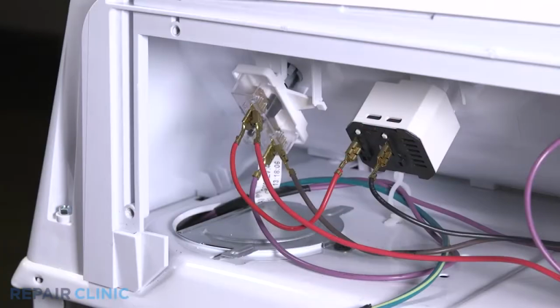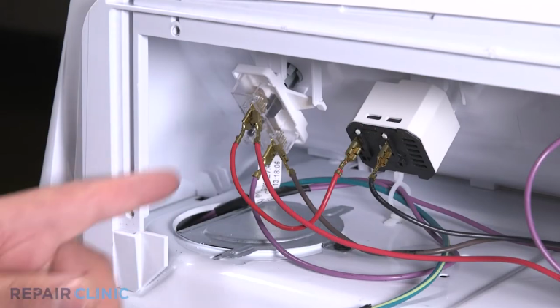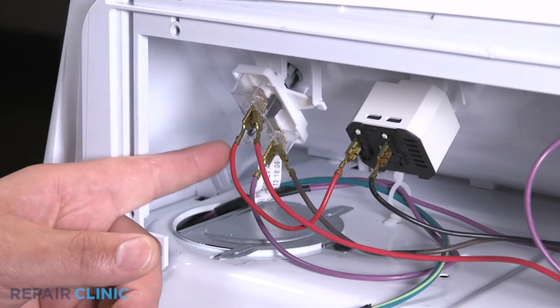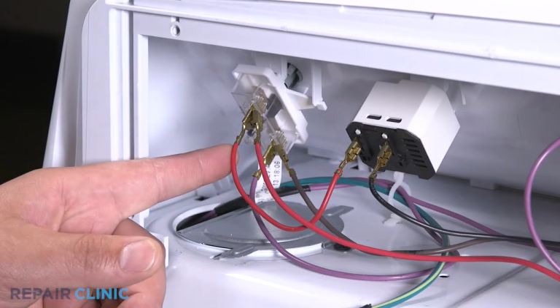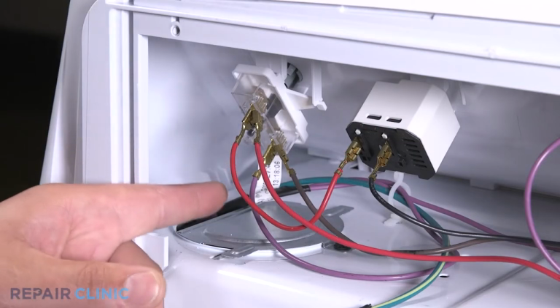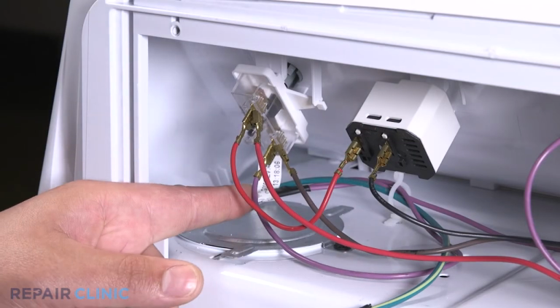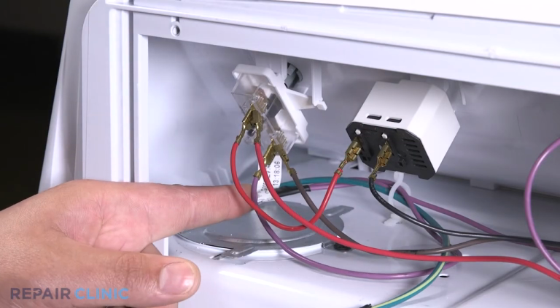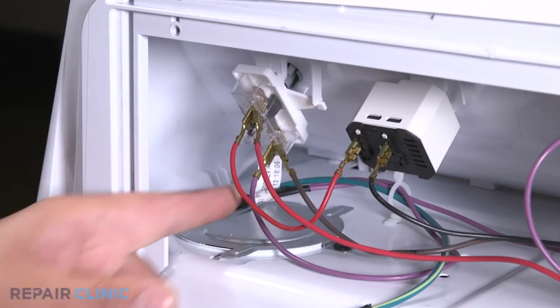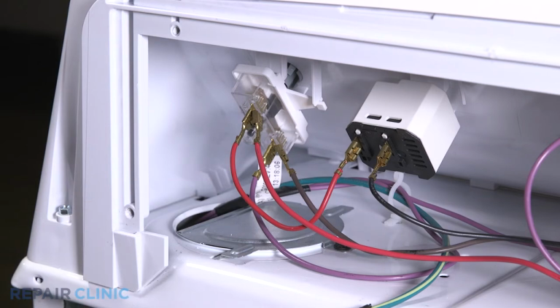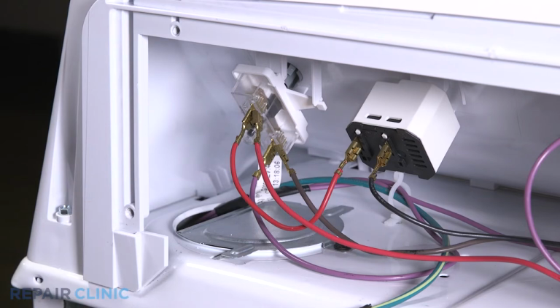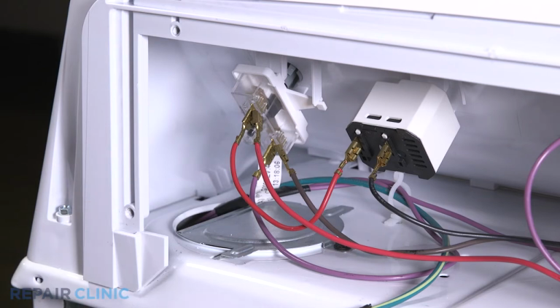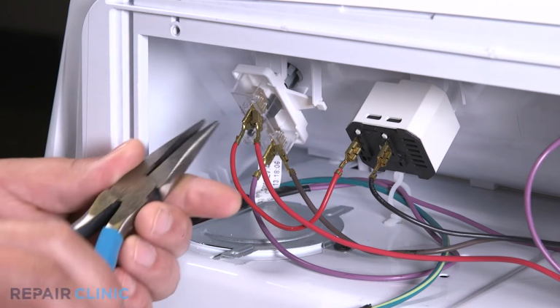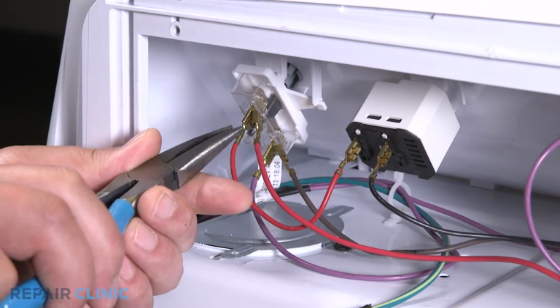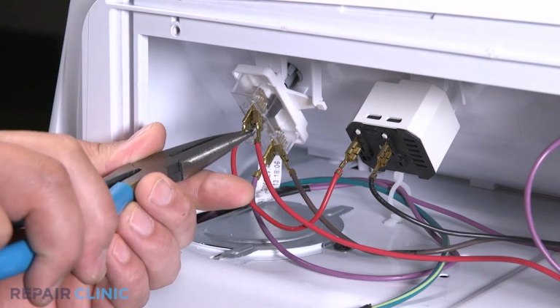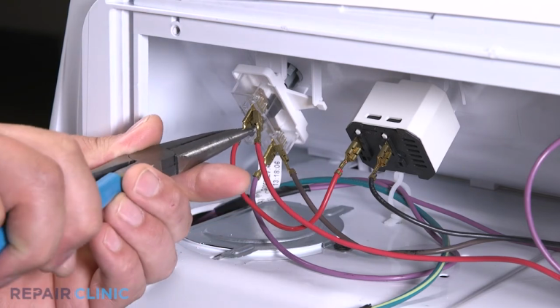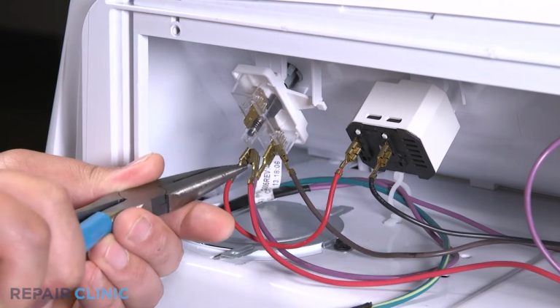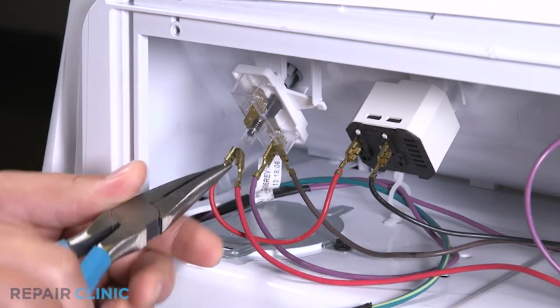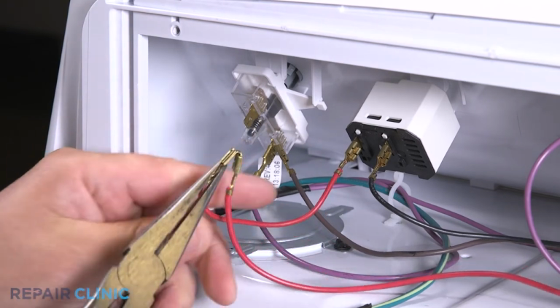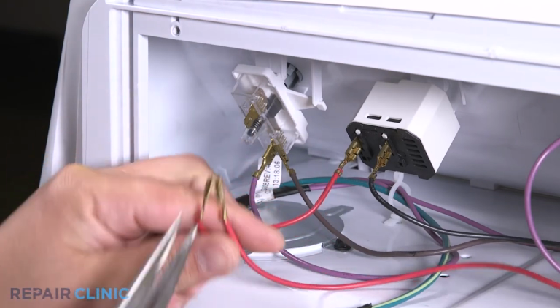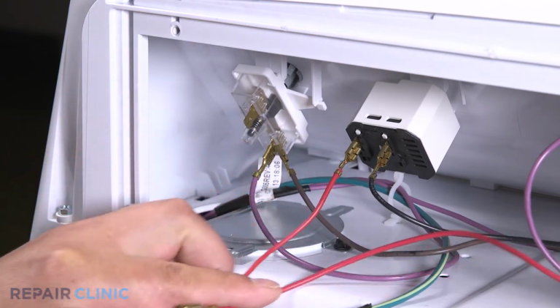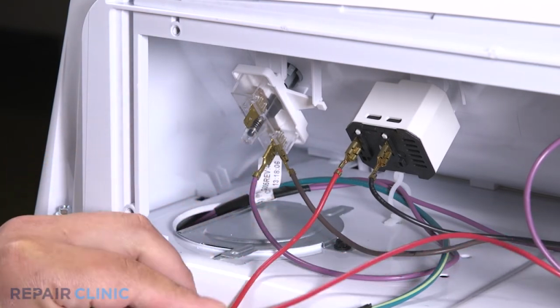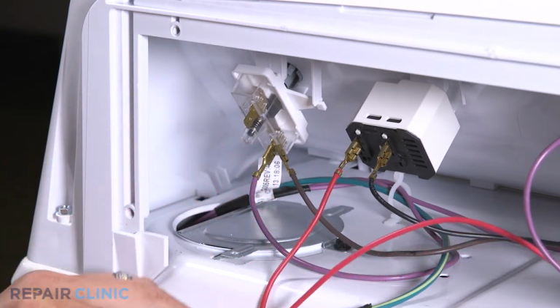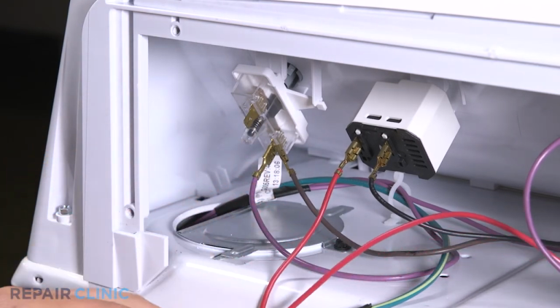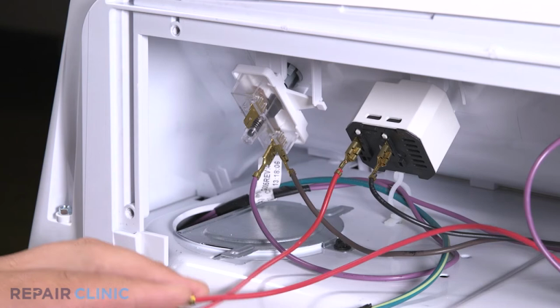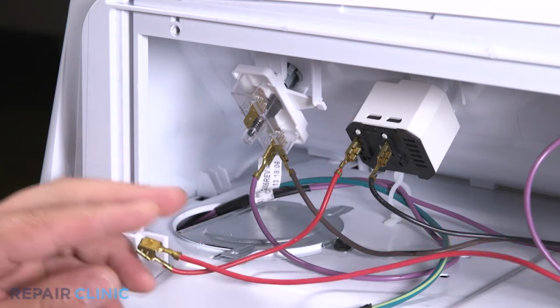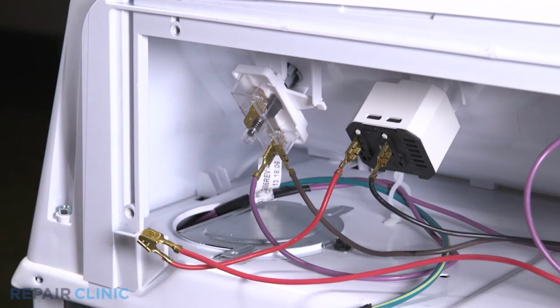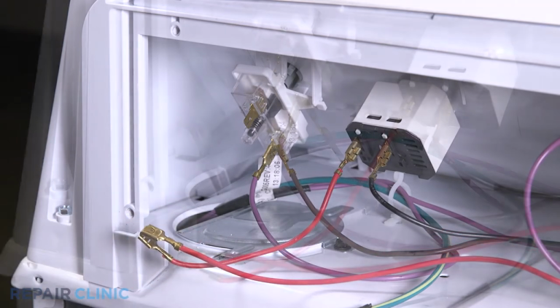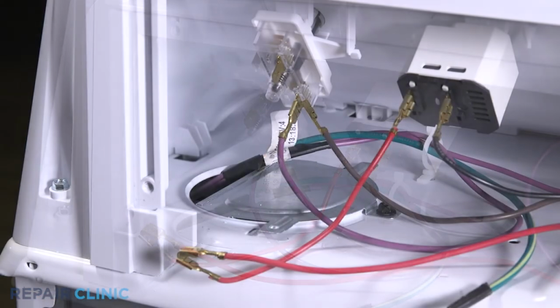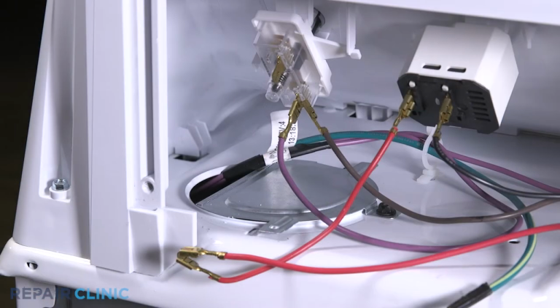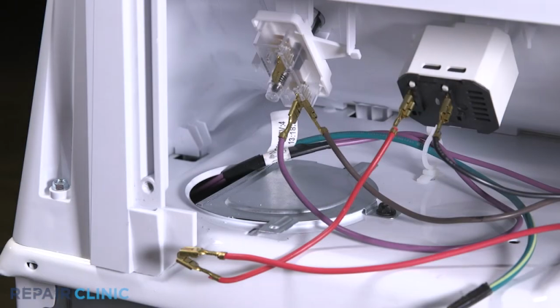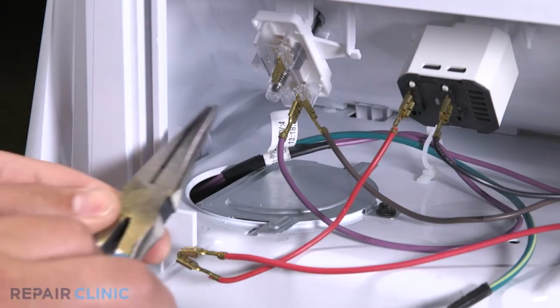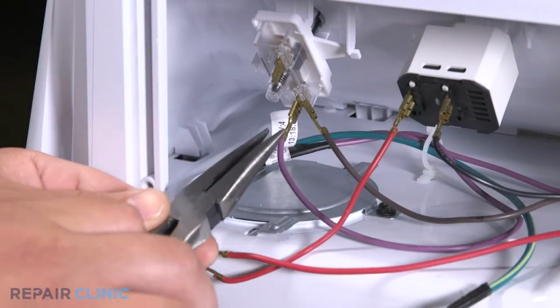Noting the orientation of the wires, detach the two red wires. Then detach the purple and brown wires.